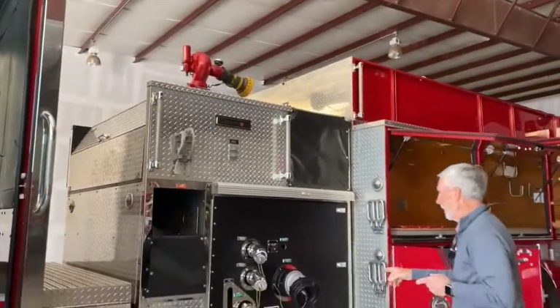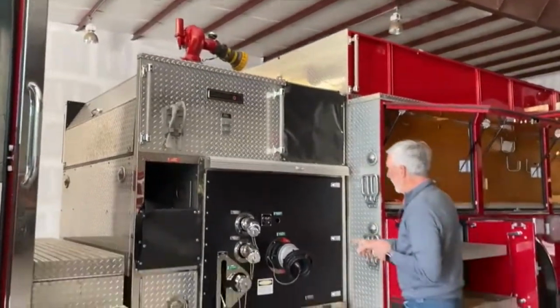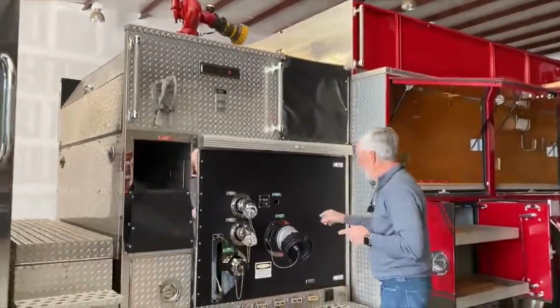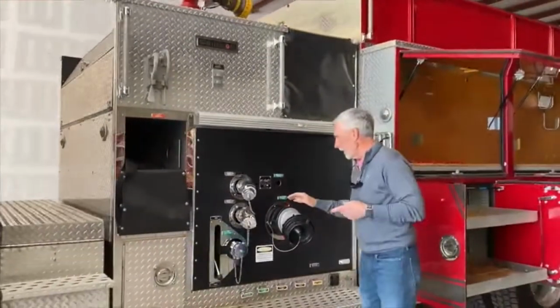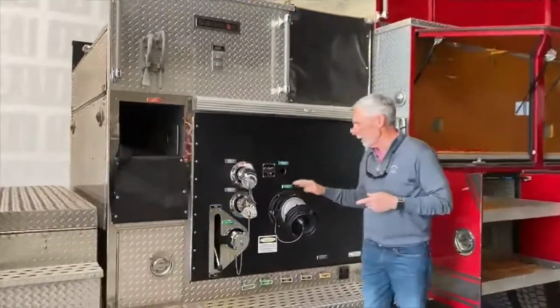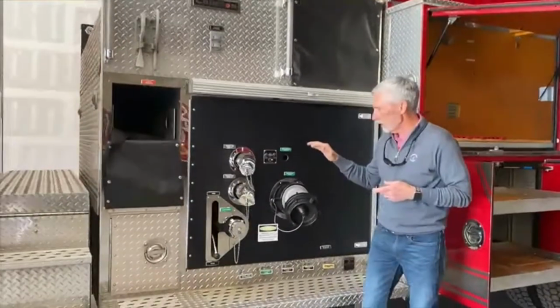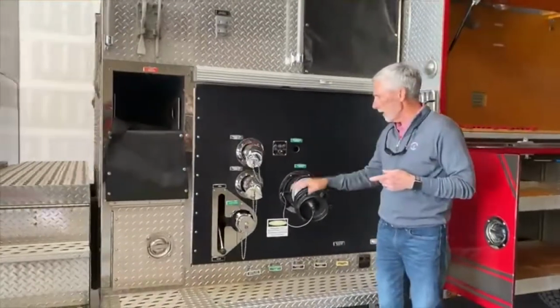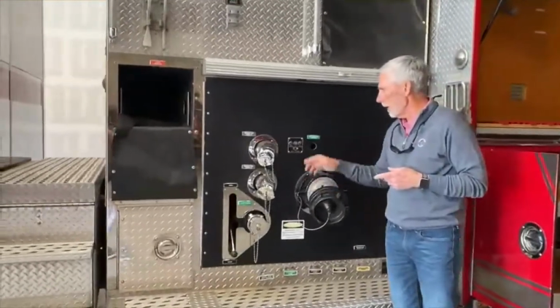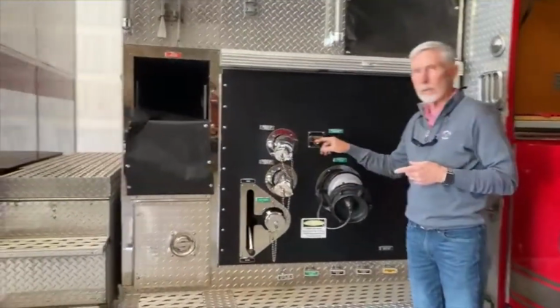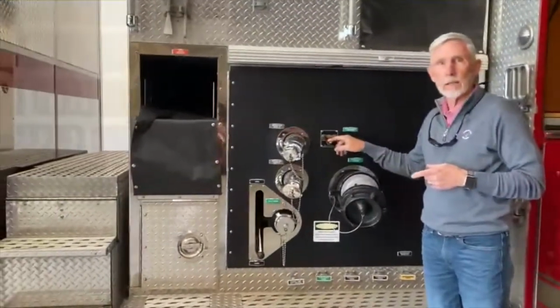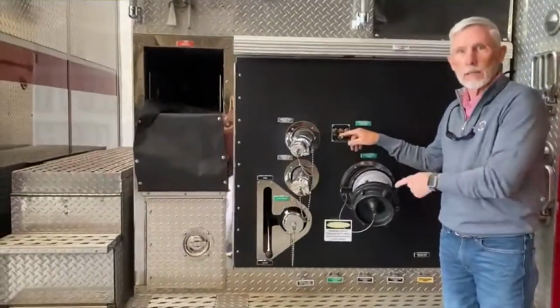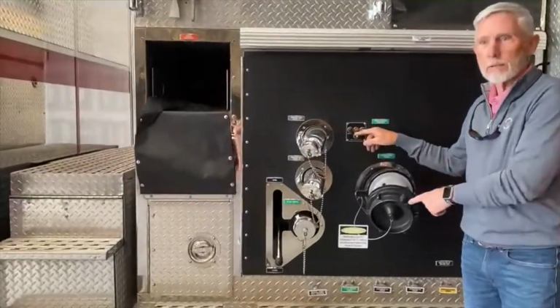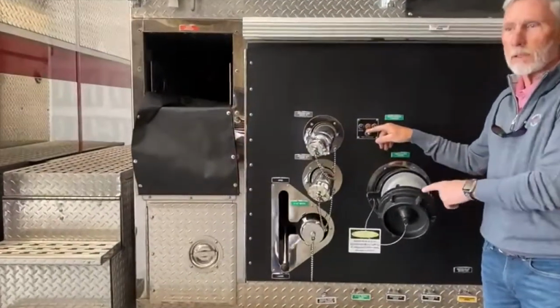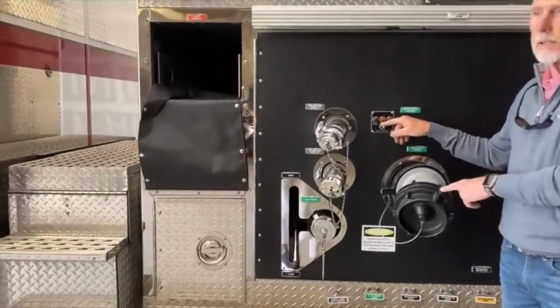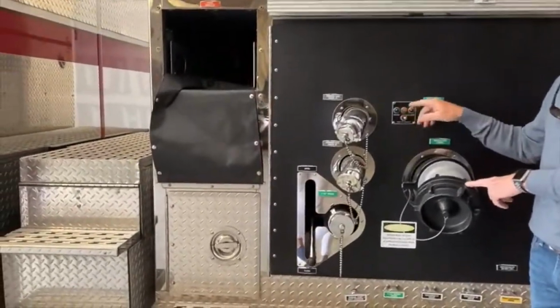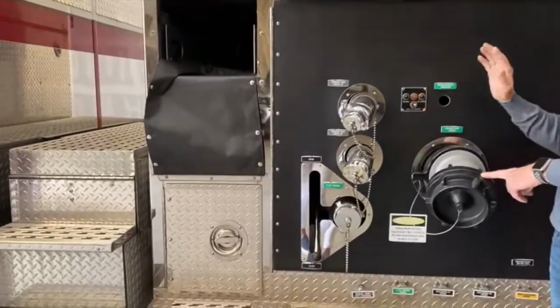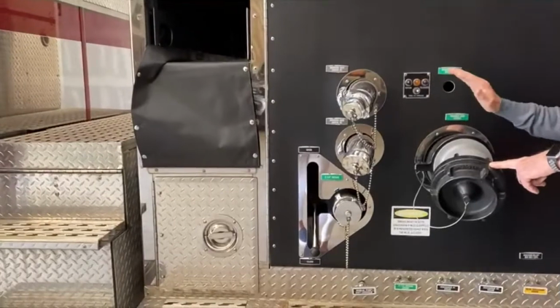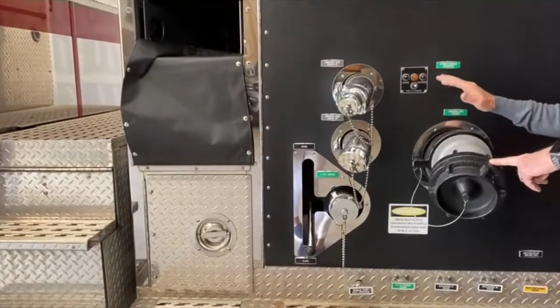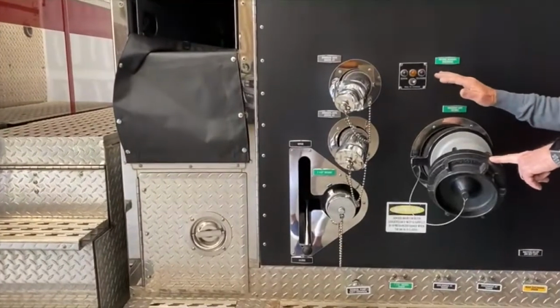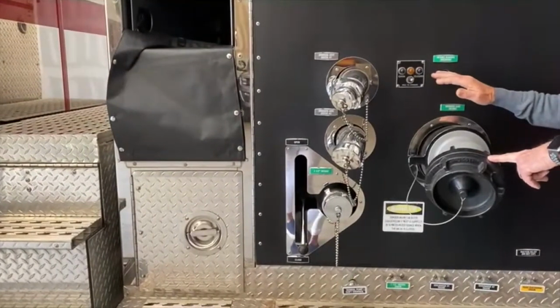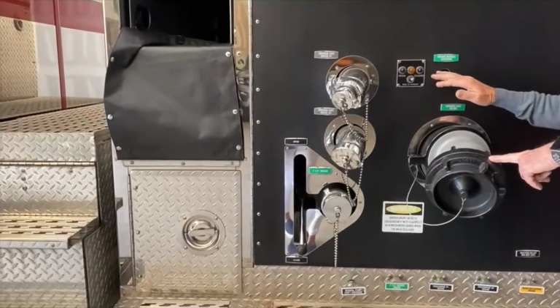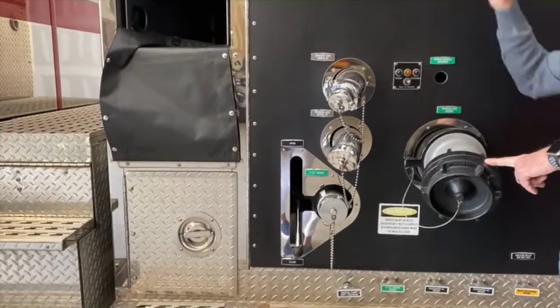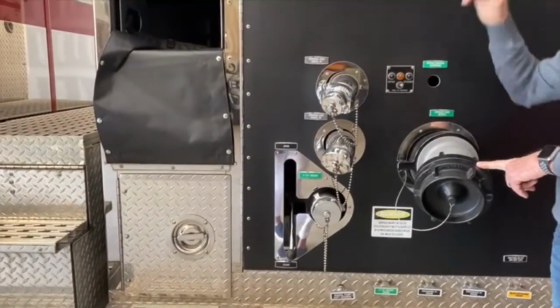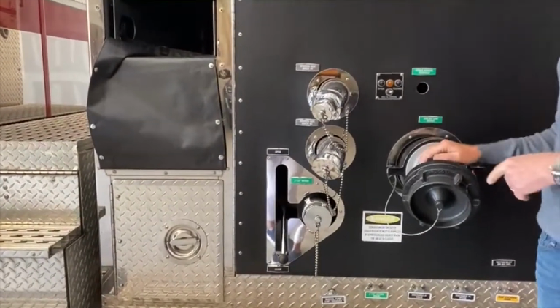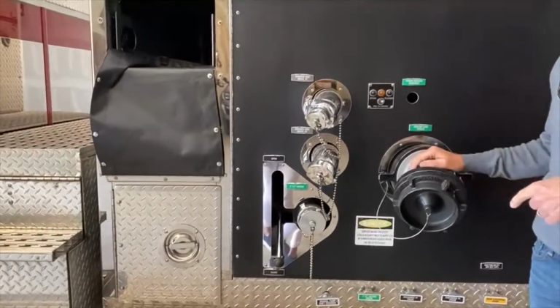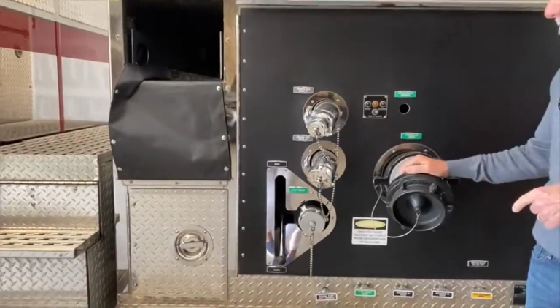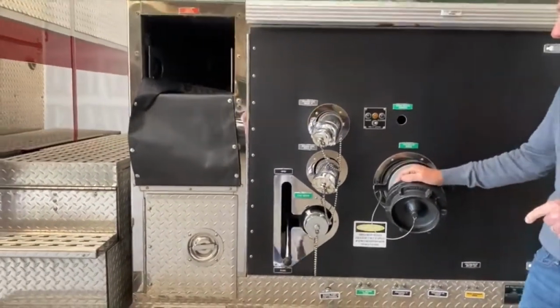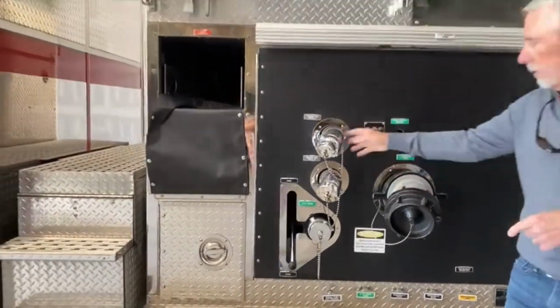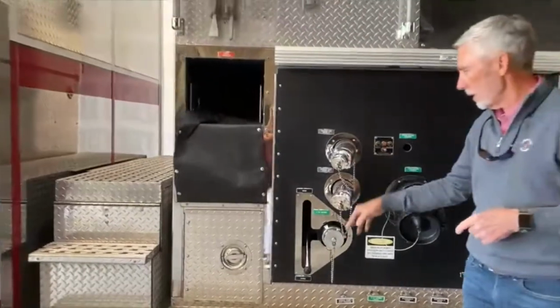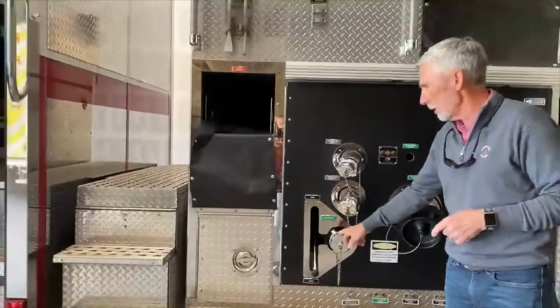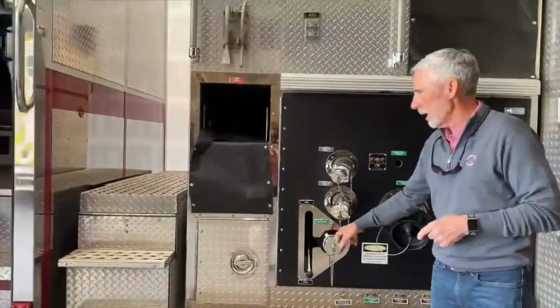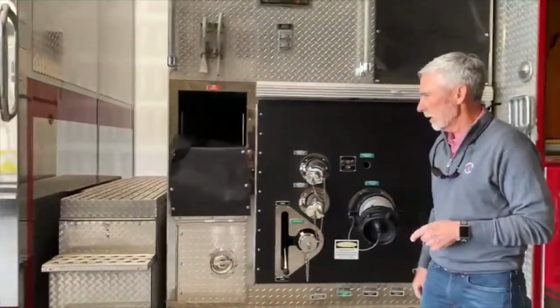On the officer side and on the passenger side, we have electric gated intakes. These gated intakes can either be controlled here on the side of the pump, or they can also be controlled at the top mount pump panel. There are two discharges and a two and a half inch intake.